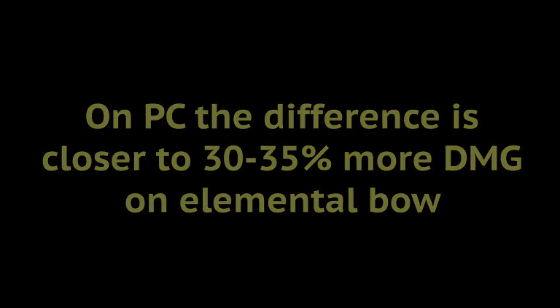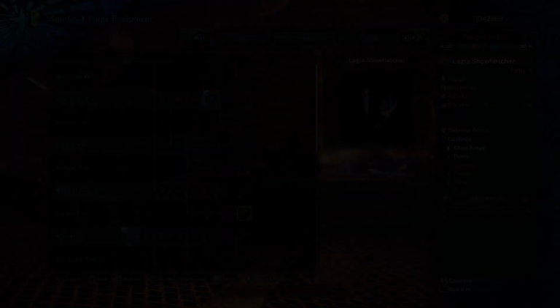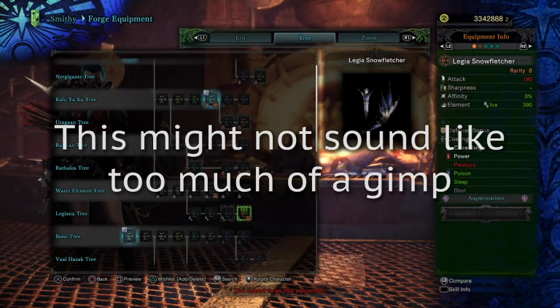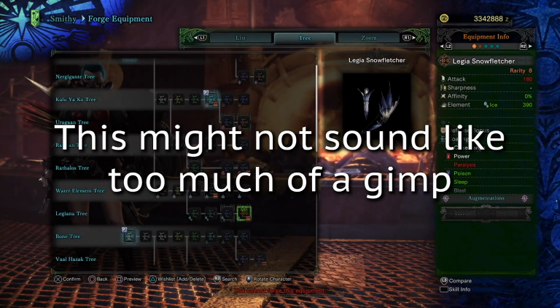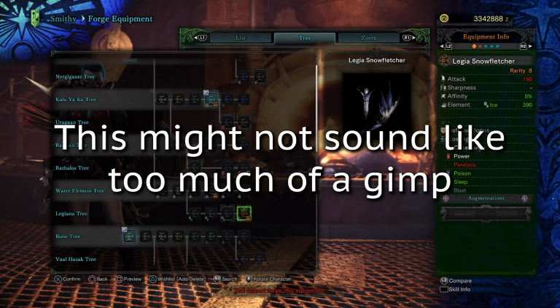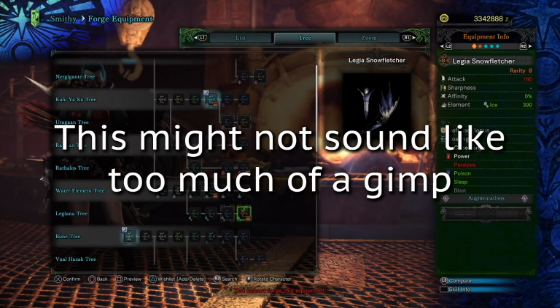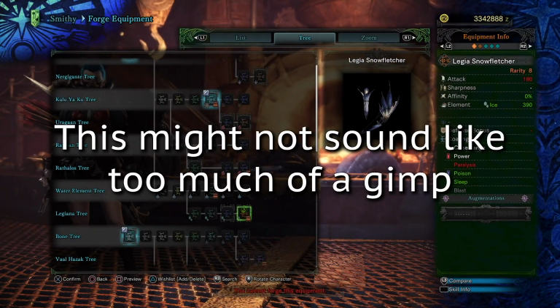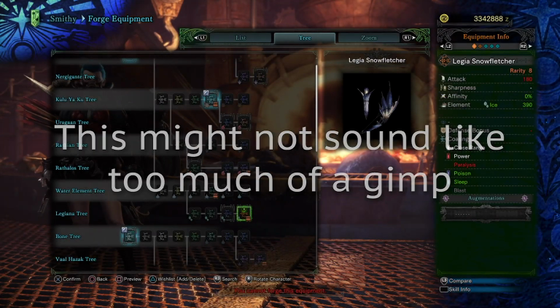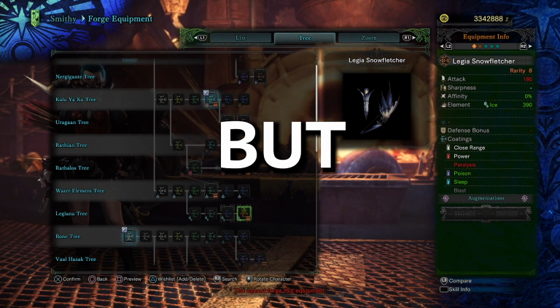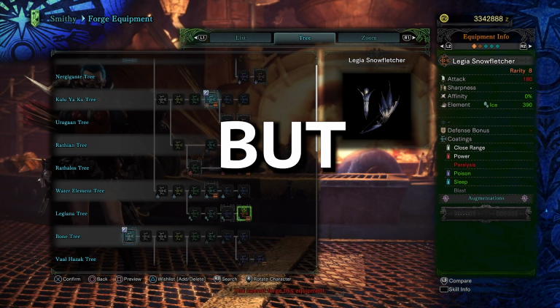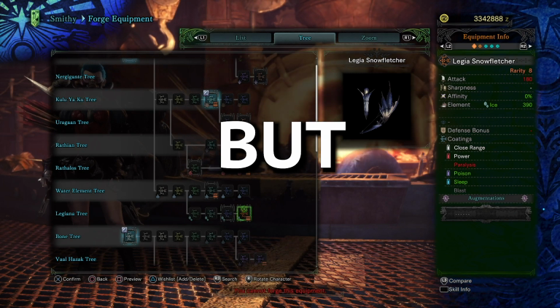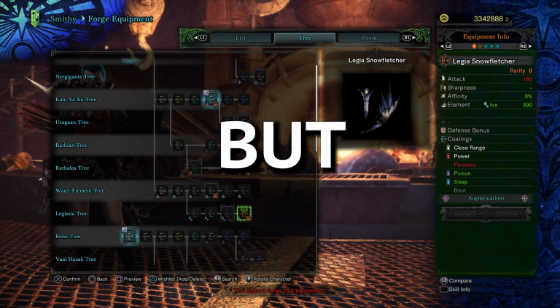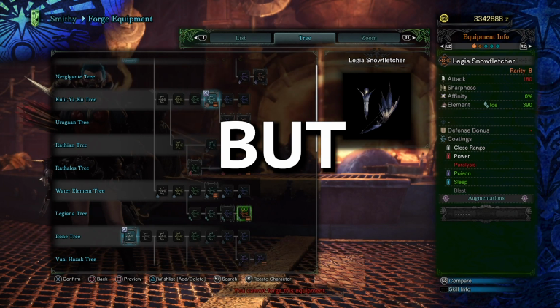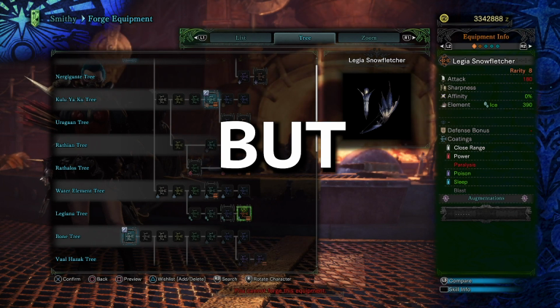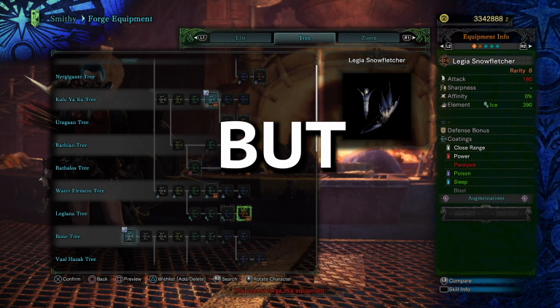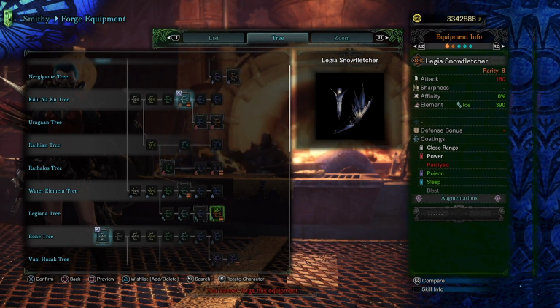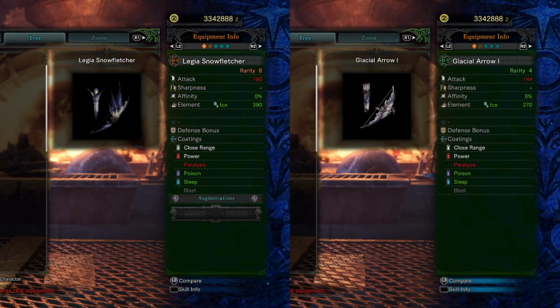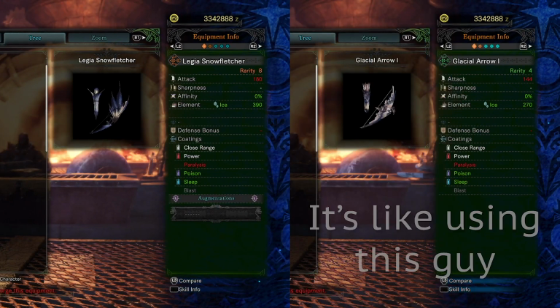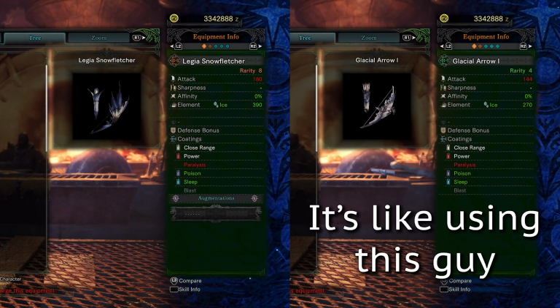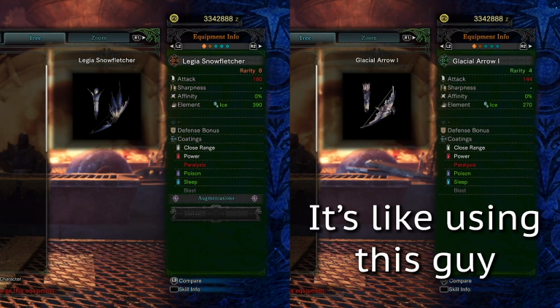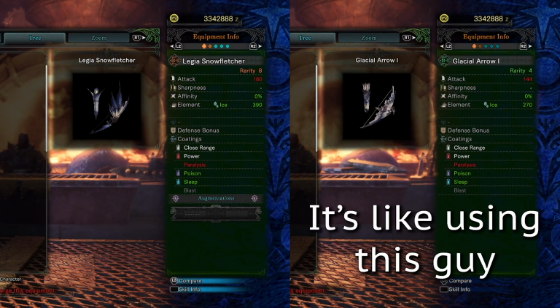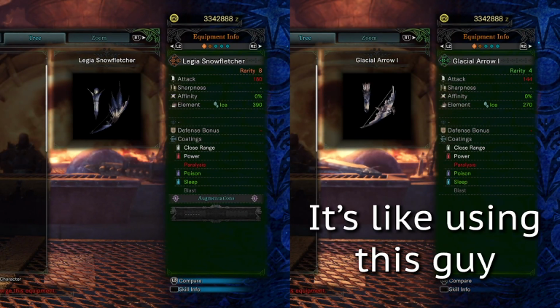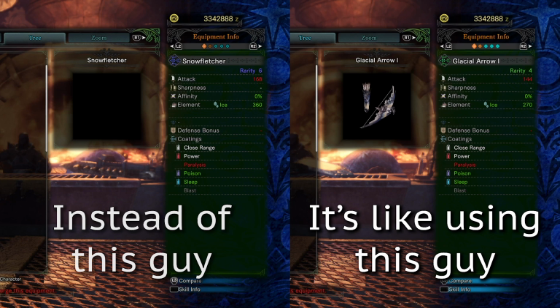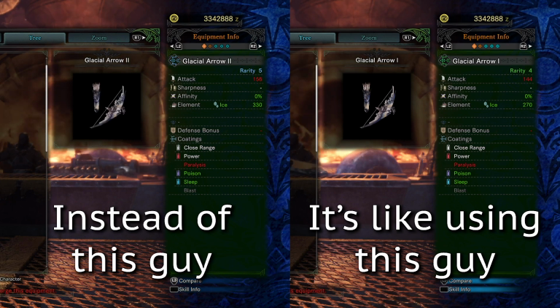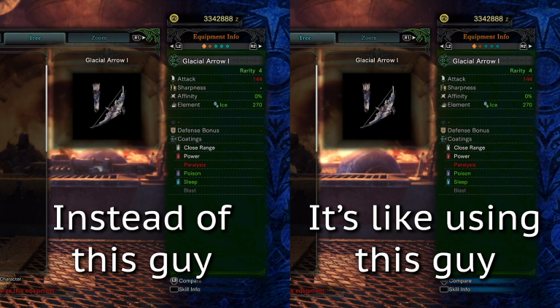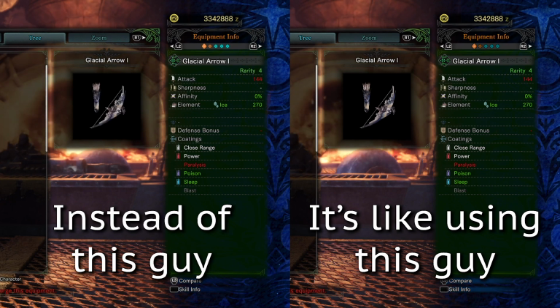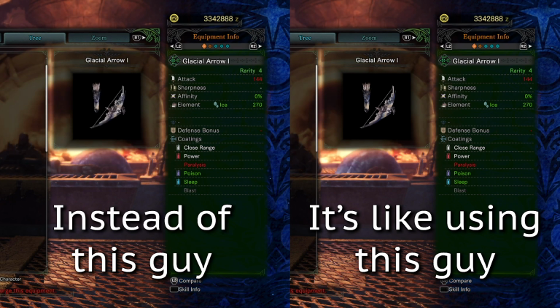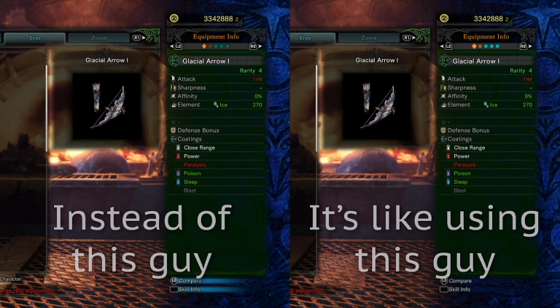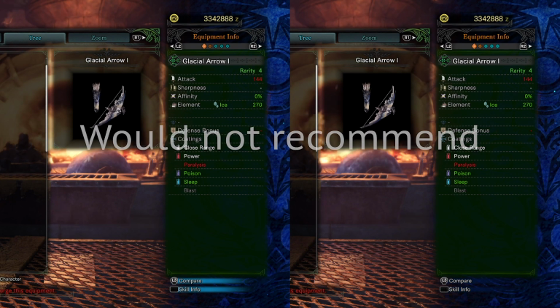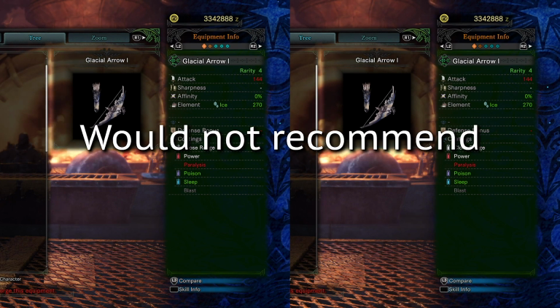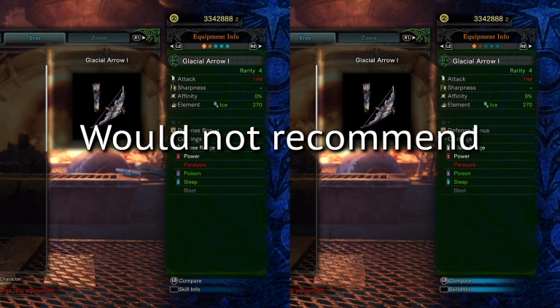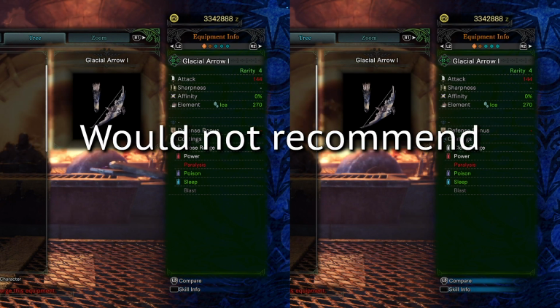Now 23.54% may not sound like too much, but as a comparison point that's roughly the equivalent of using a rarity 4 glacial arrow bow instead of a rarity 8 legiana bow, which is a big disadvantage to be playing with.